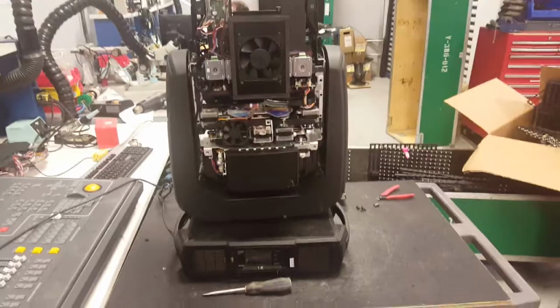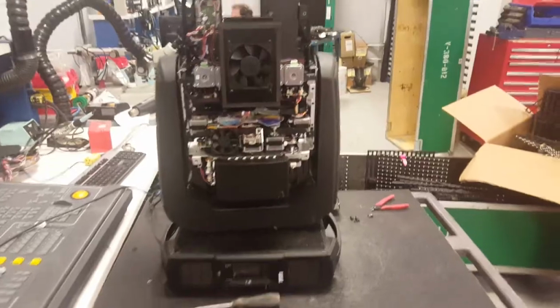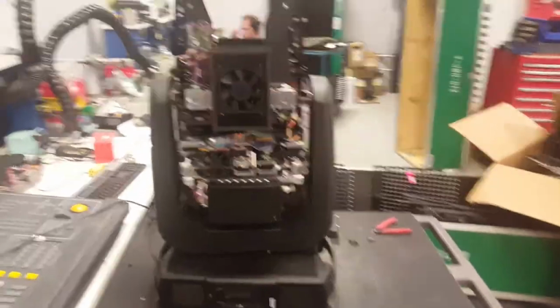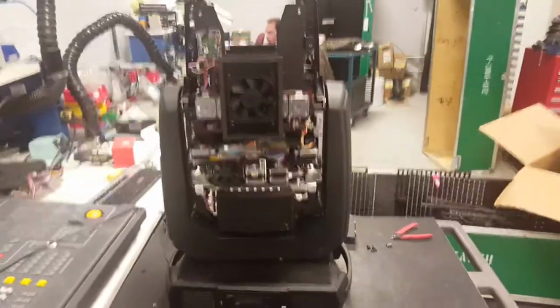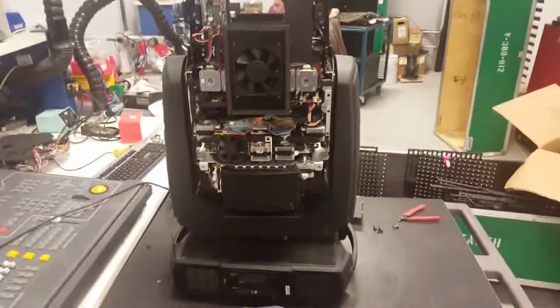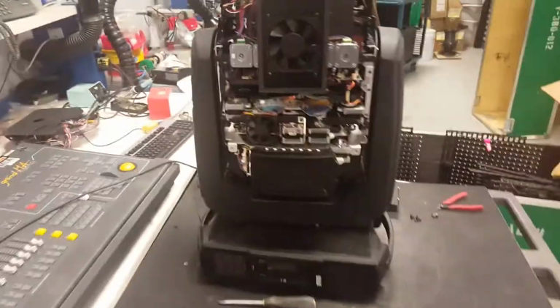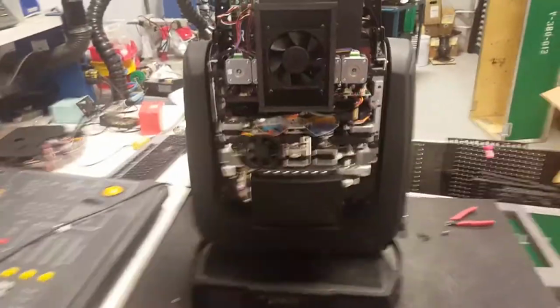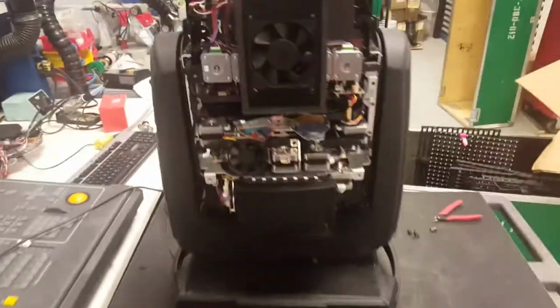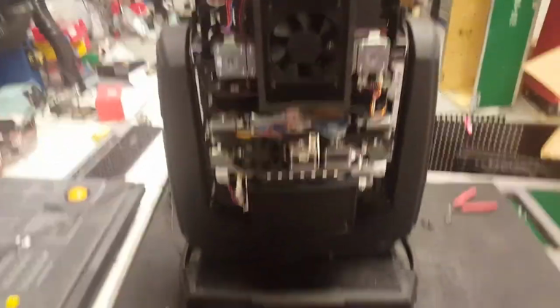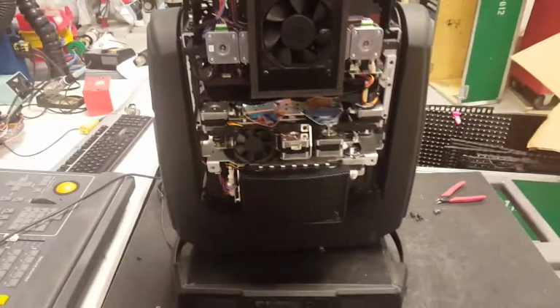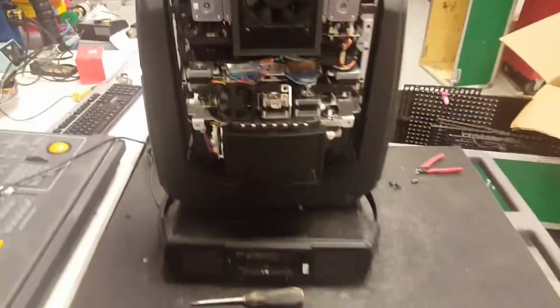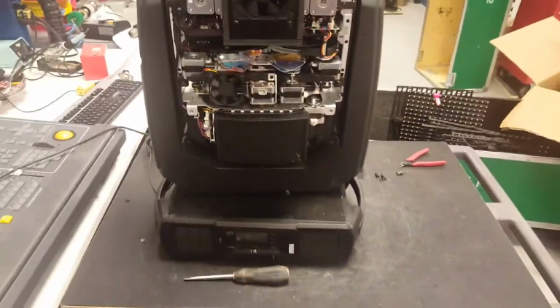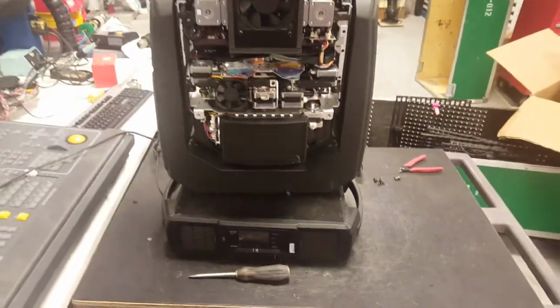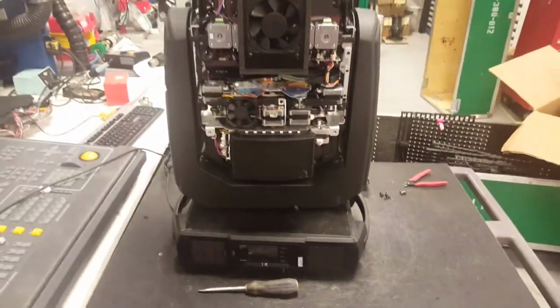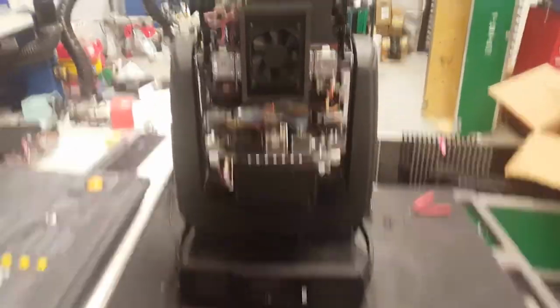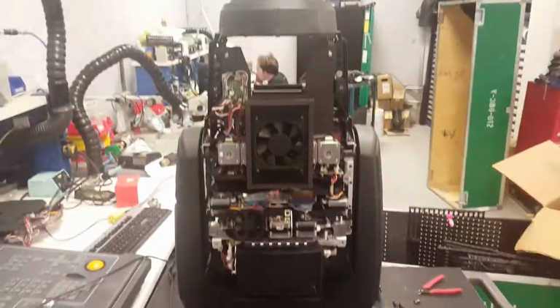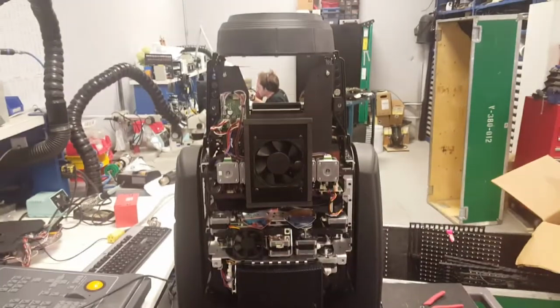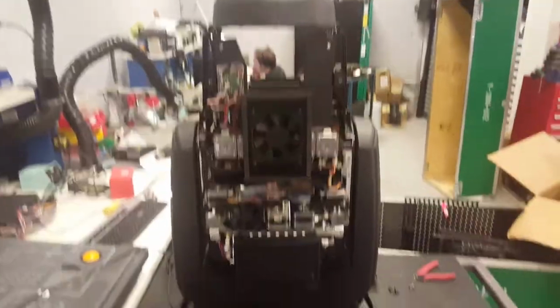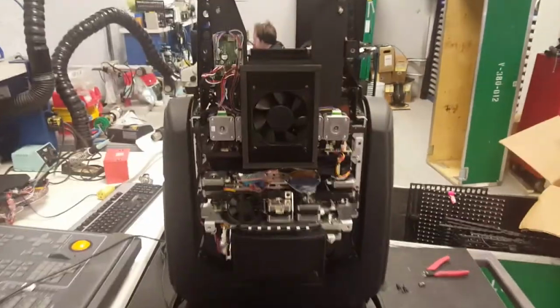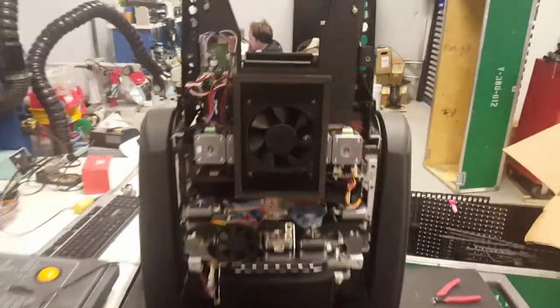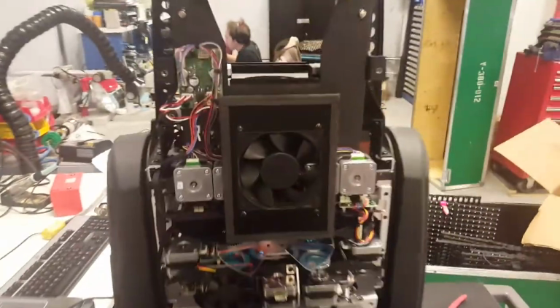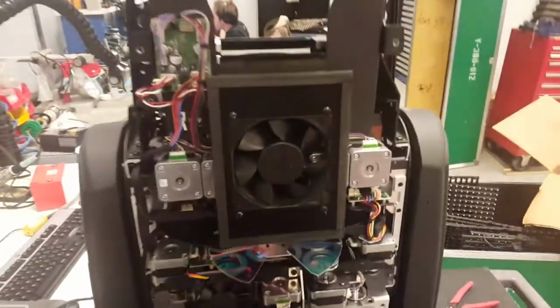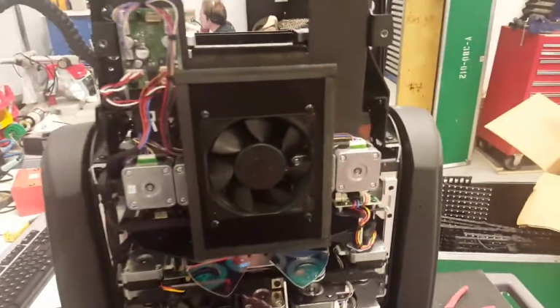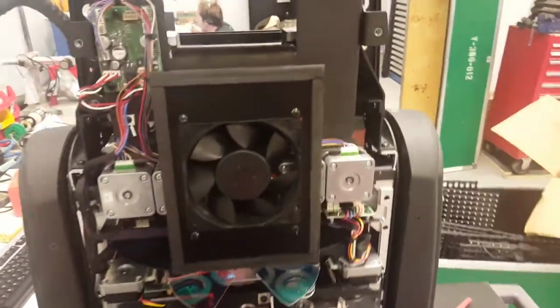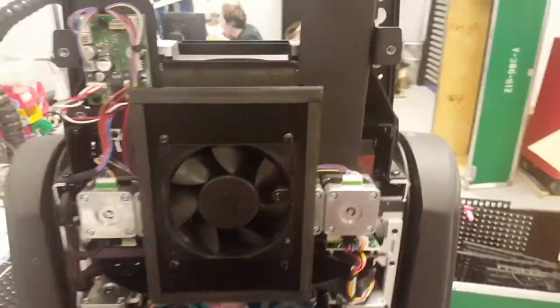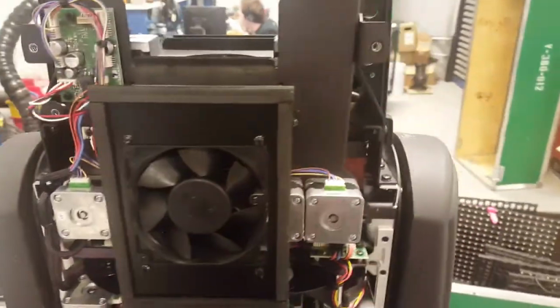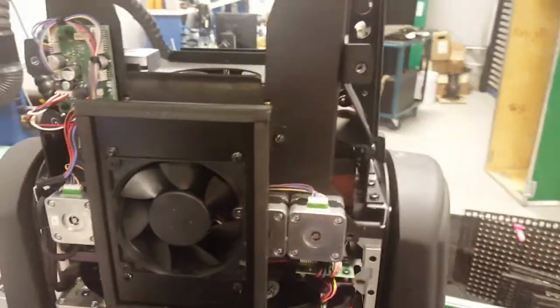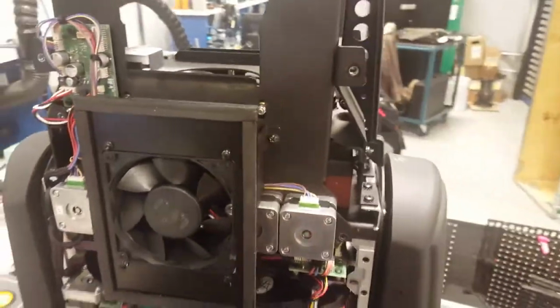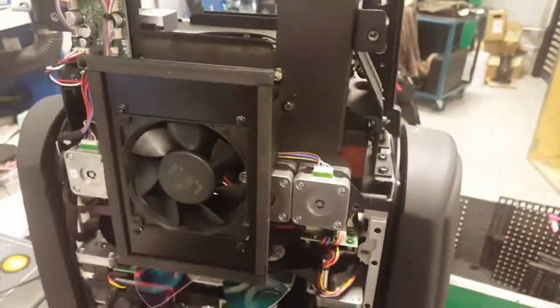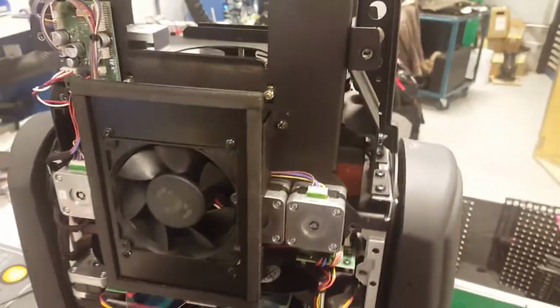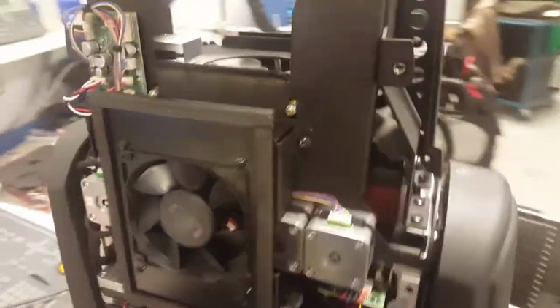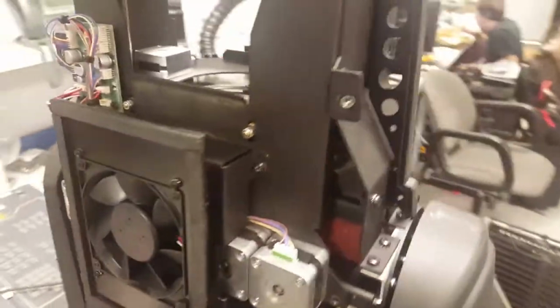Hi guys, just another quick video. I have a Ruby BMFL spot here and I'm going to show you how to take out the focus module with all the lenses, to be able to clean them and grease the shaft if need be.